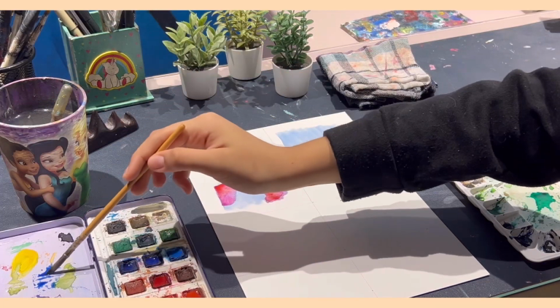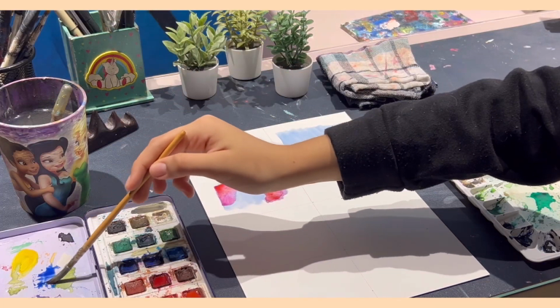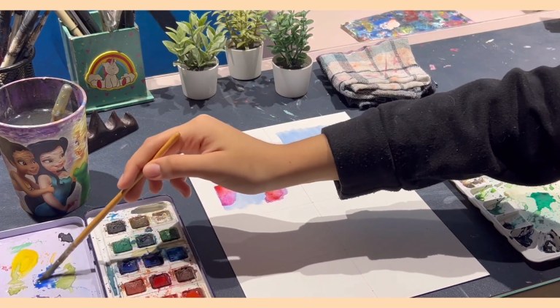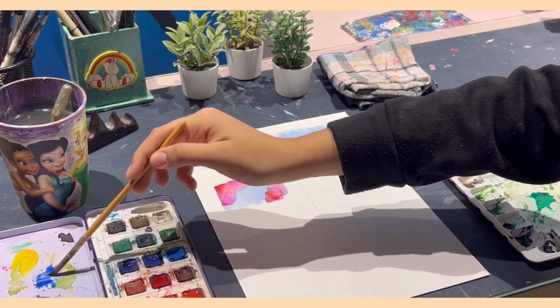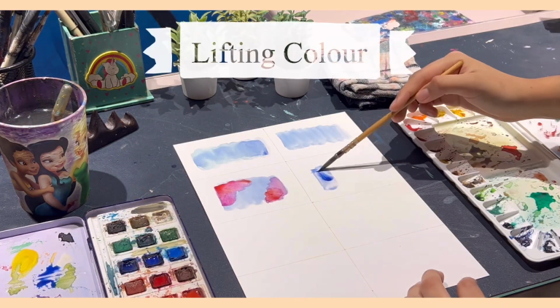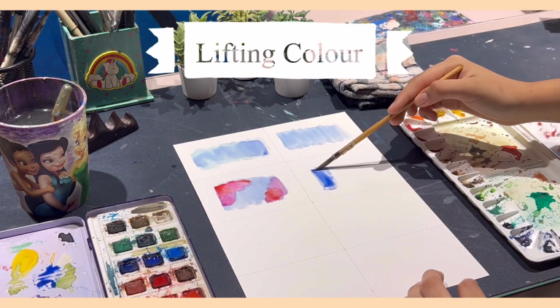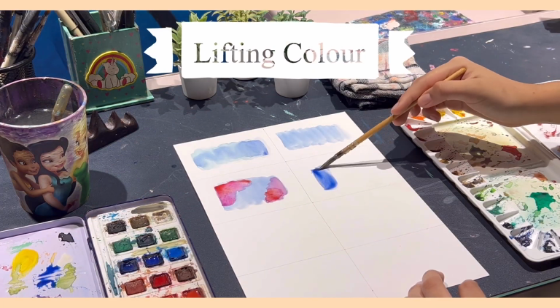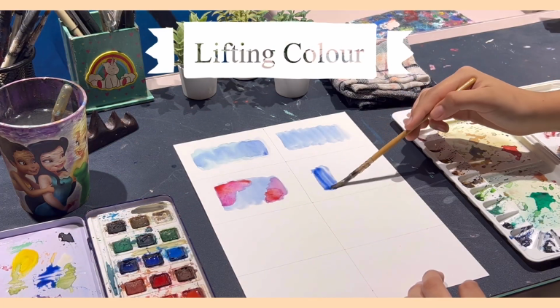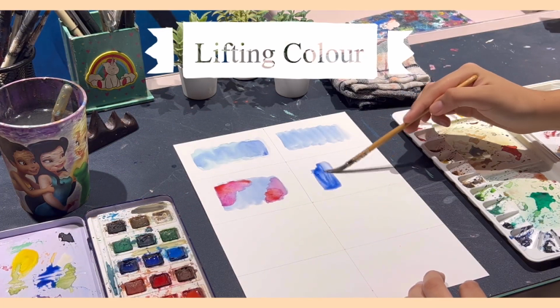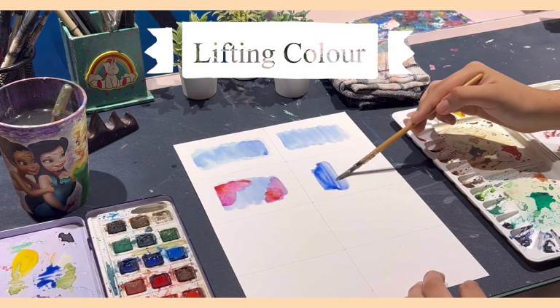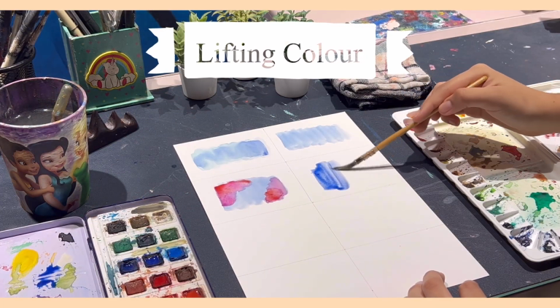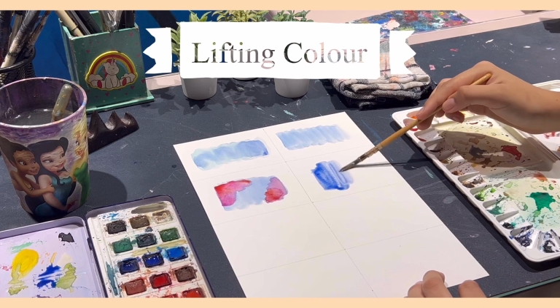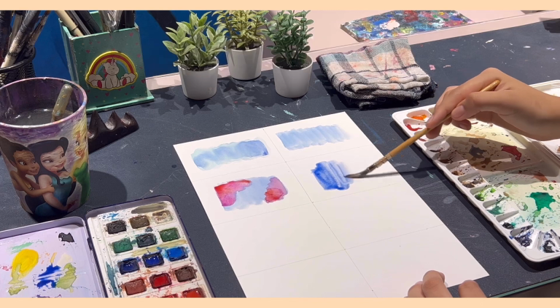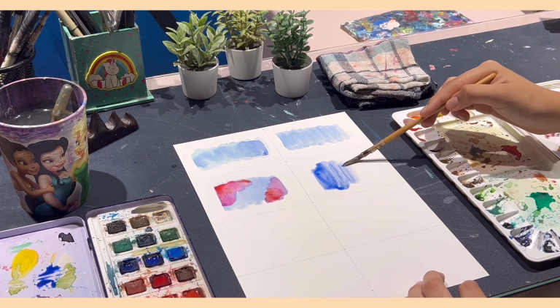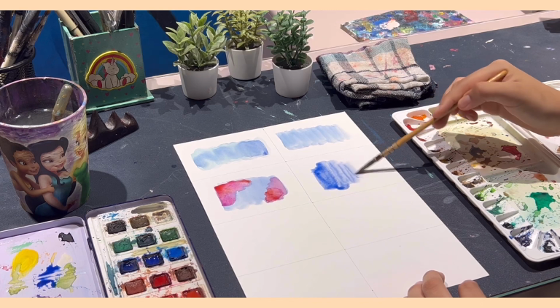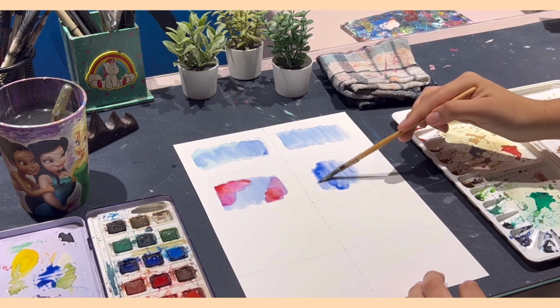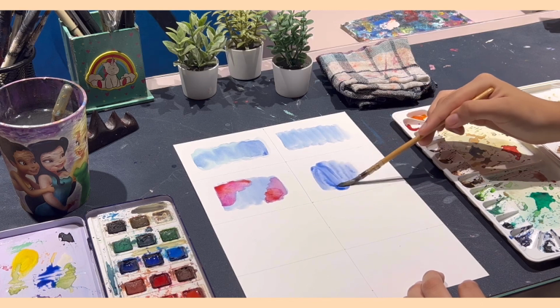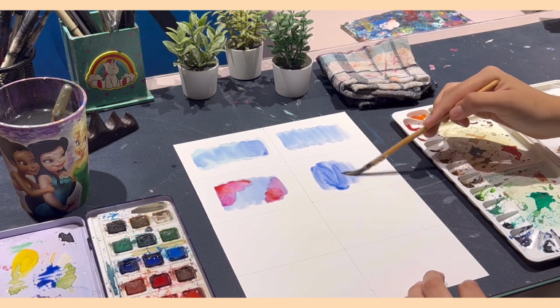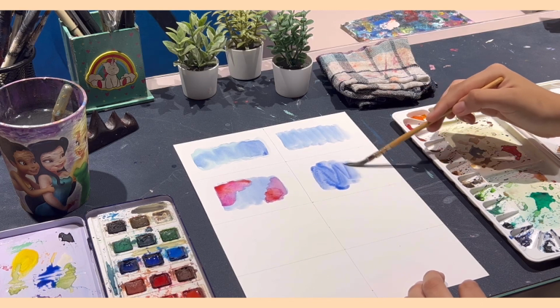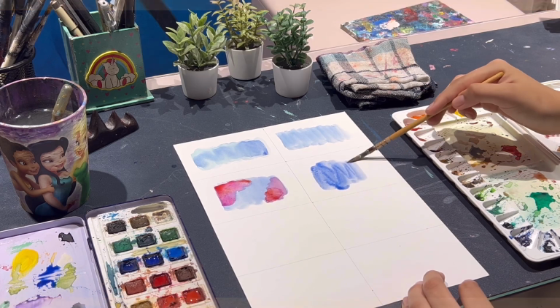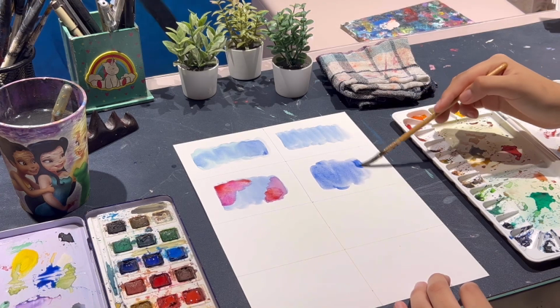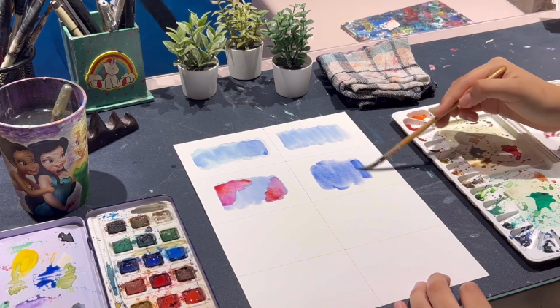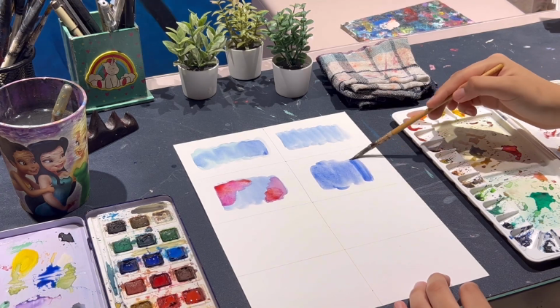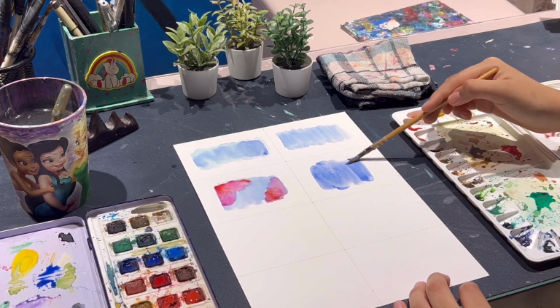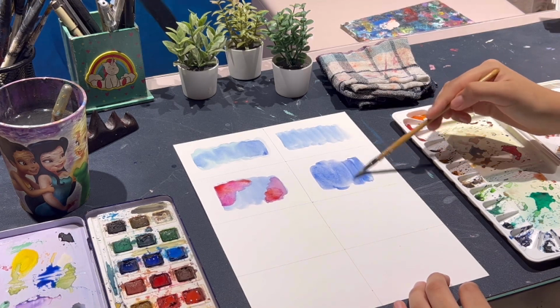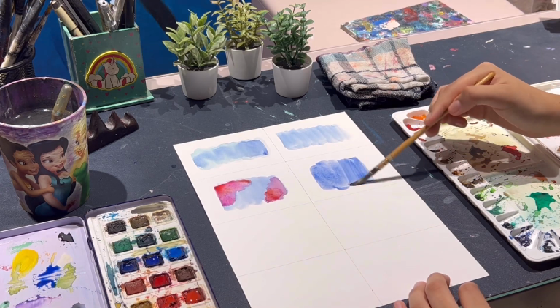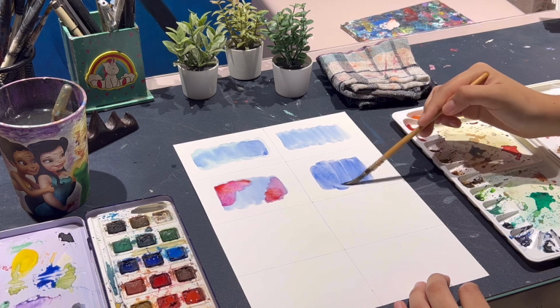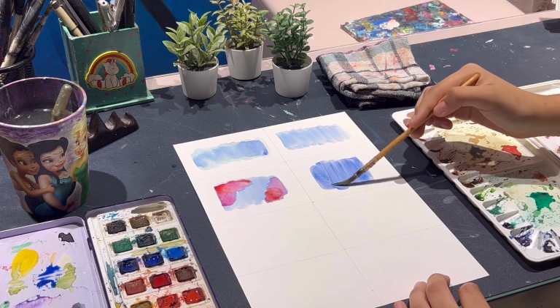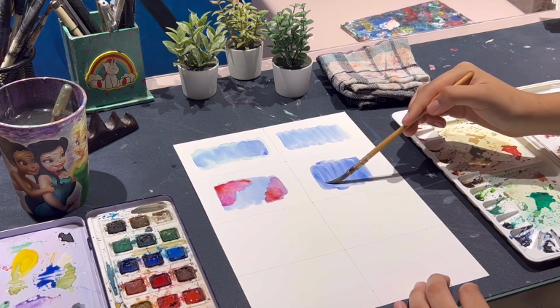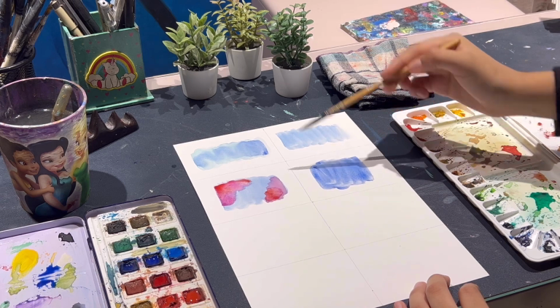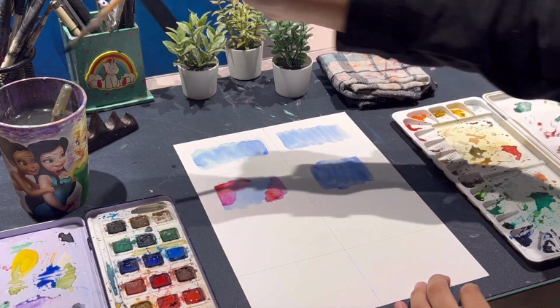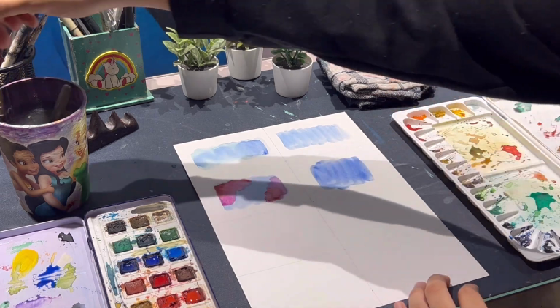Moving on, we'll explore the lifting color technique where I'll attempt to remove some wet paint with a dry brush. It's a bit tricky and didn't go as planned, but I will shortly check it out further.